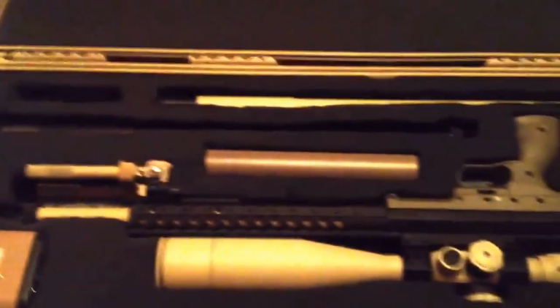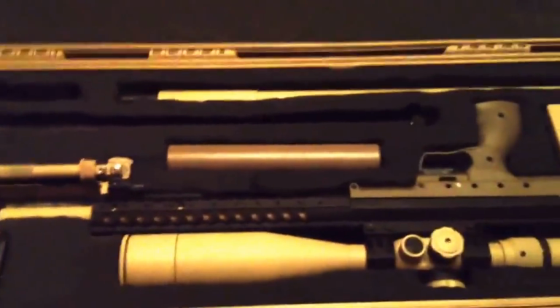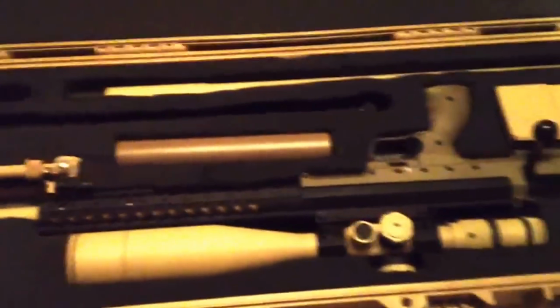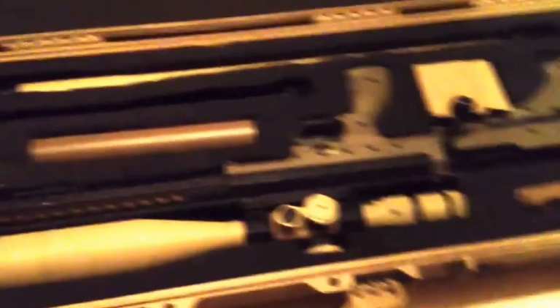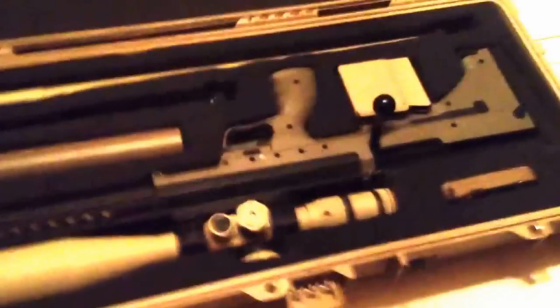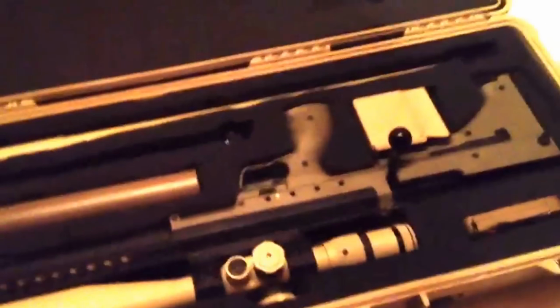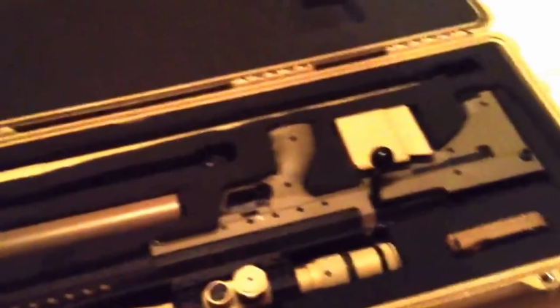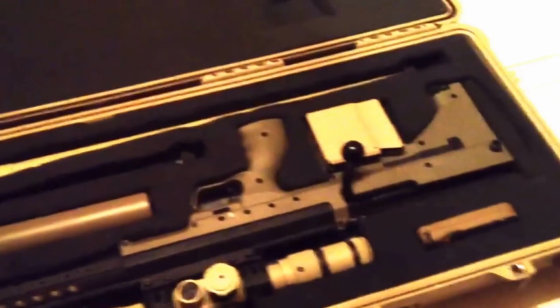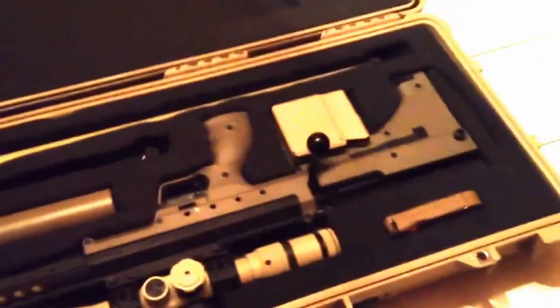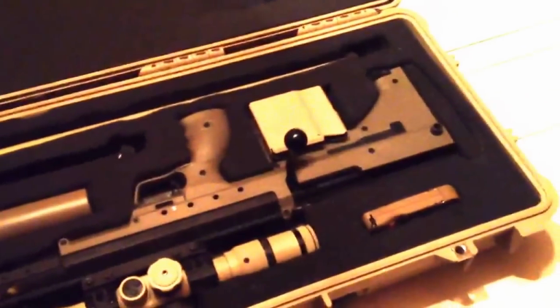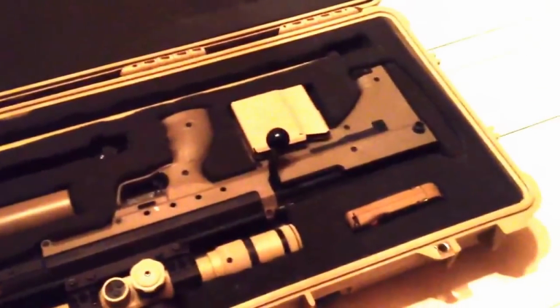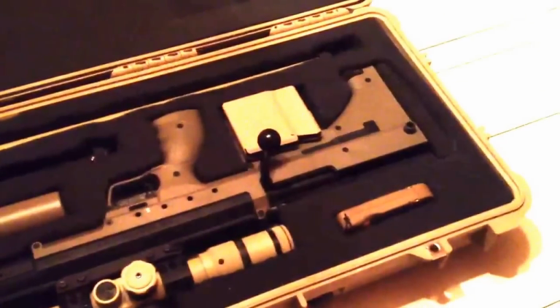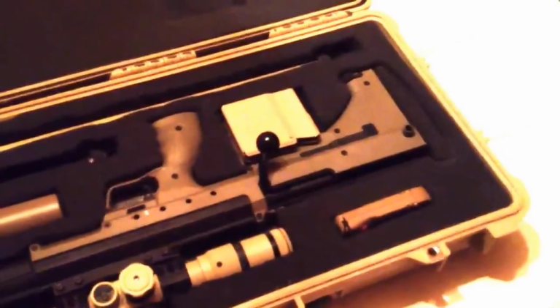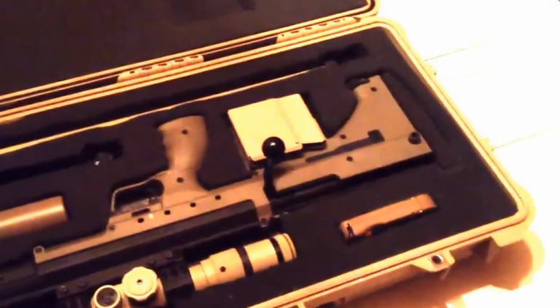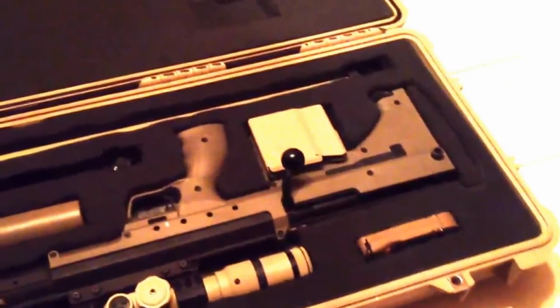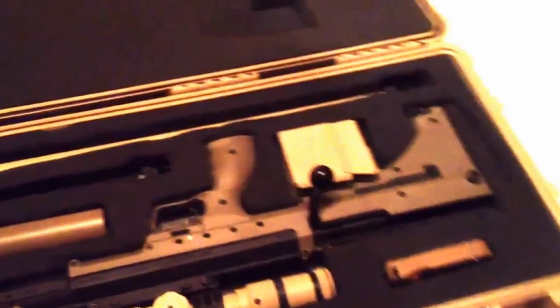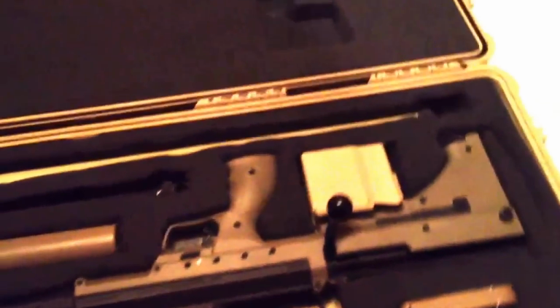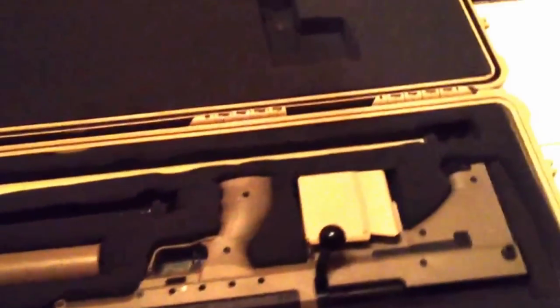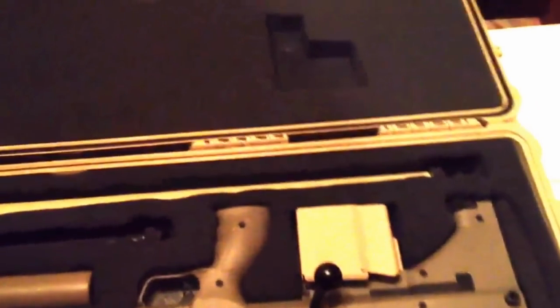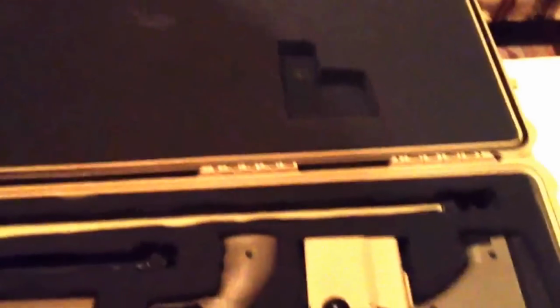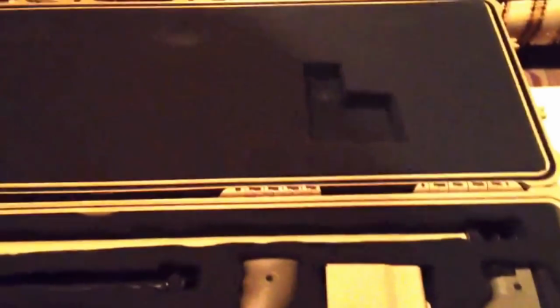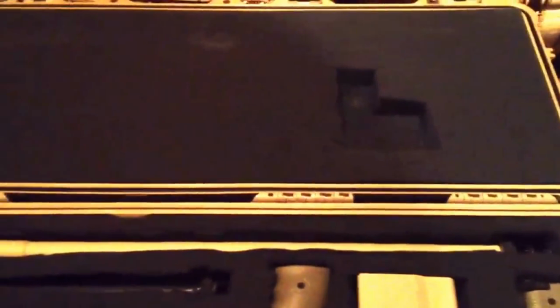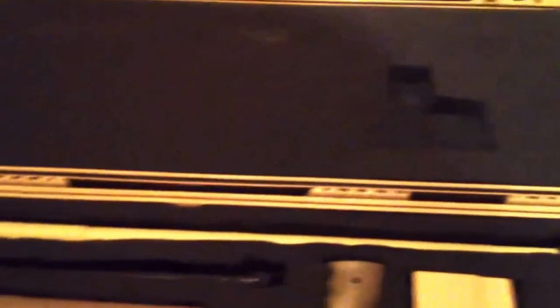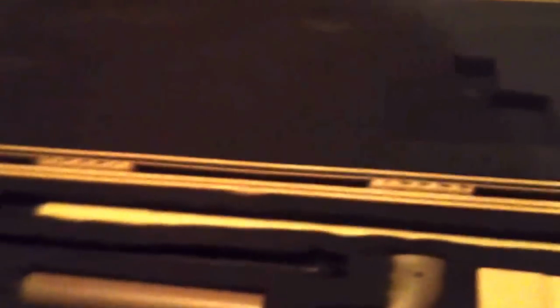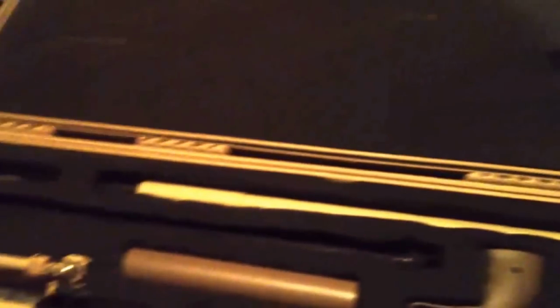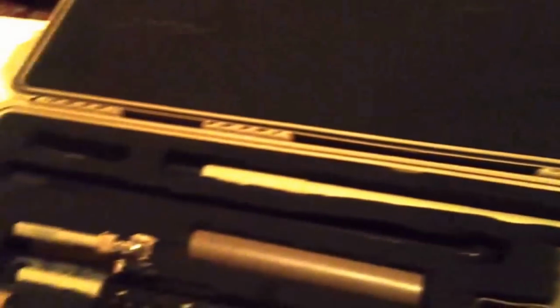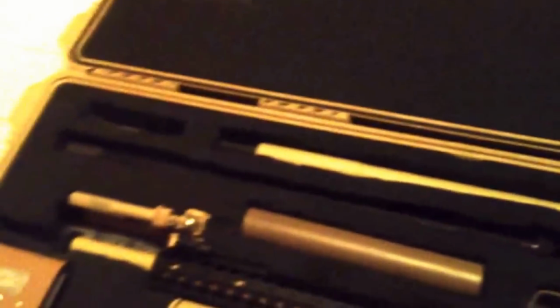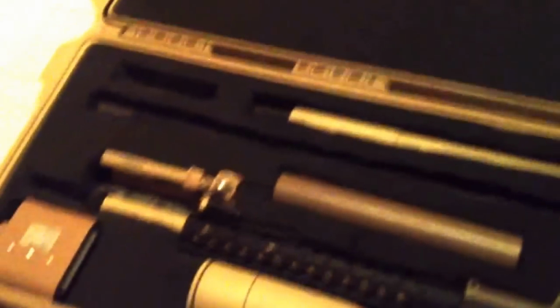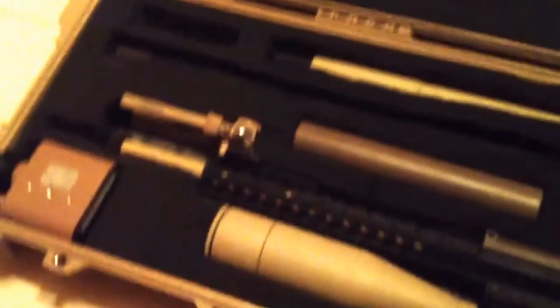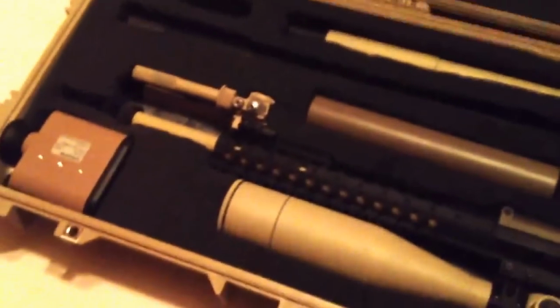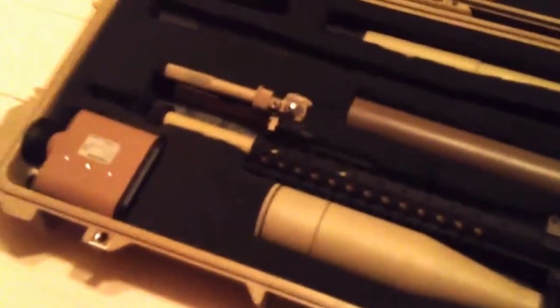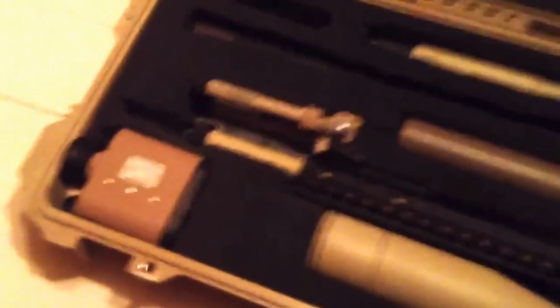Anyway, I'm thinking about carrying these. Let me know if you agree, don't like them, whatever you think.